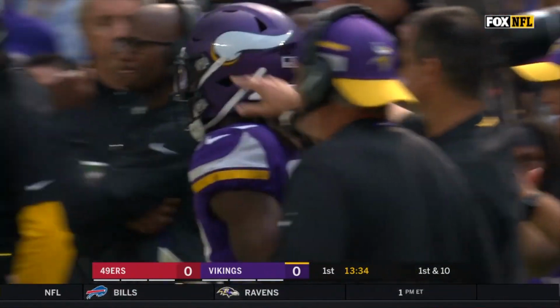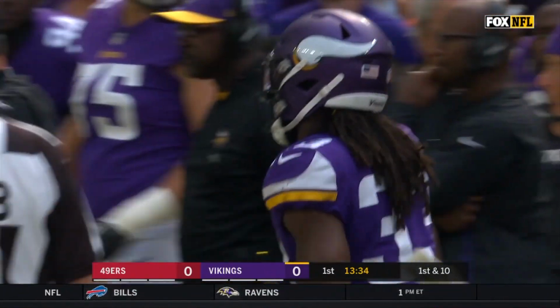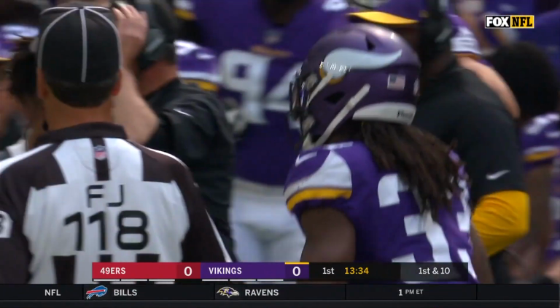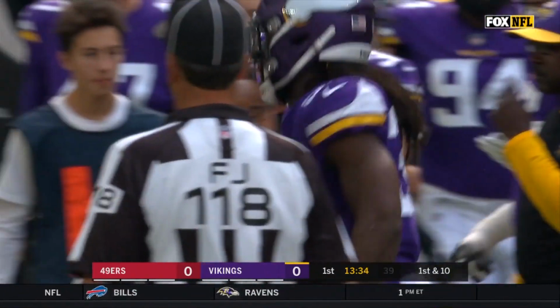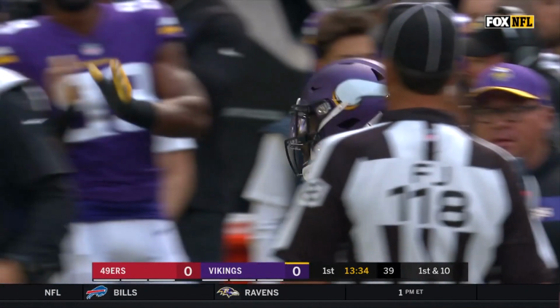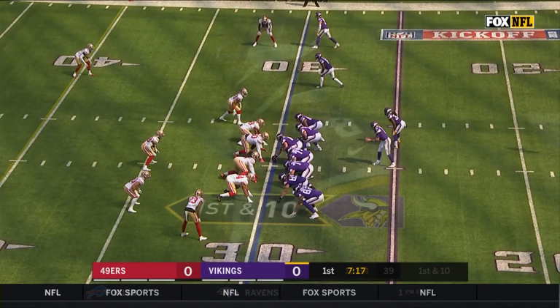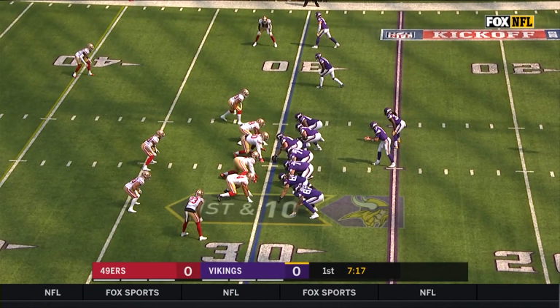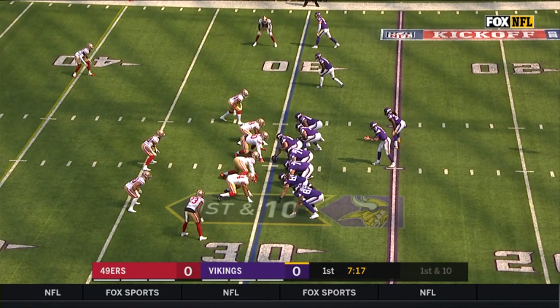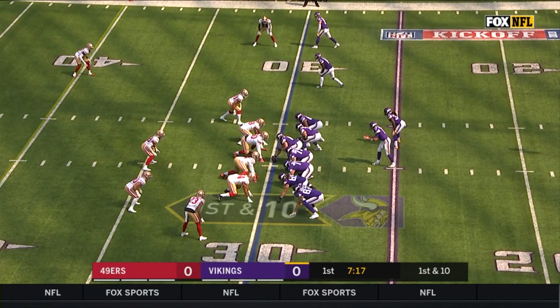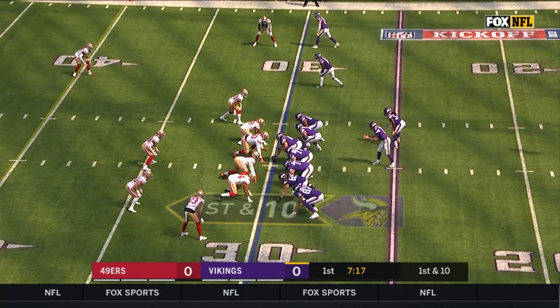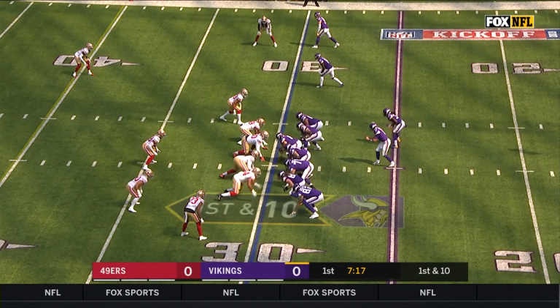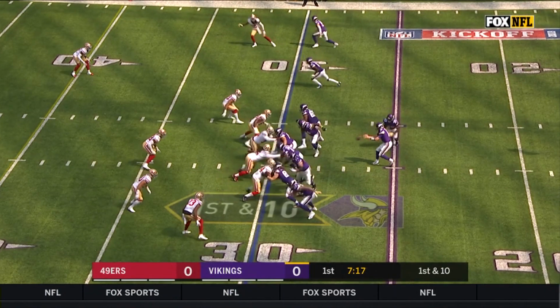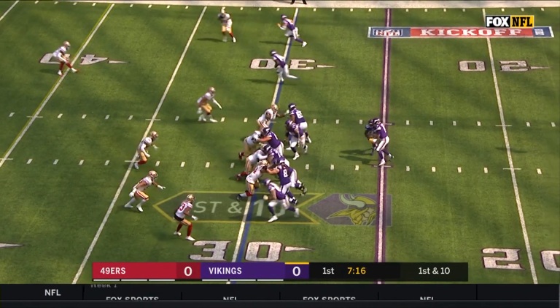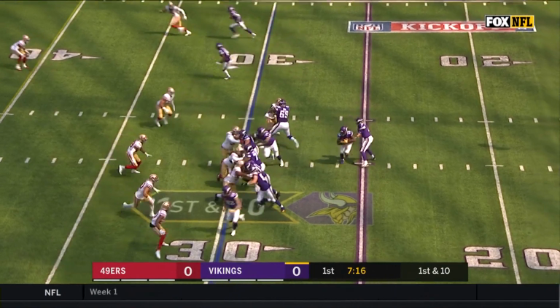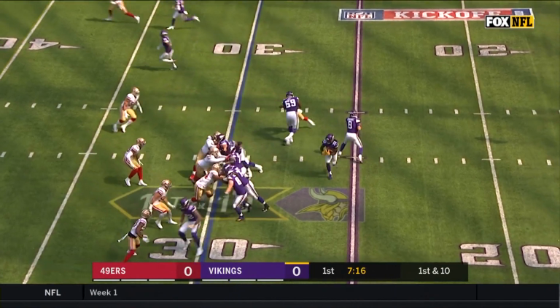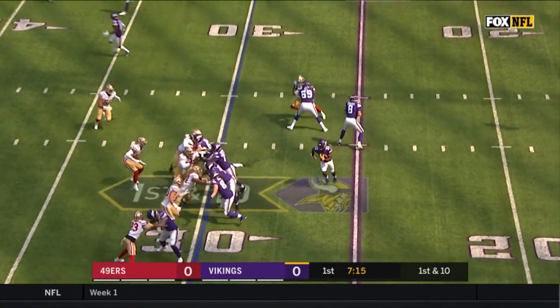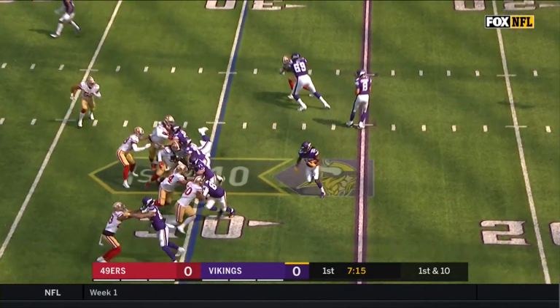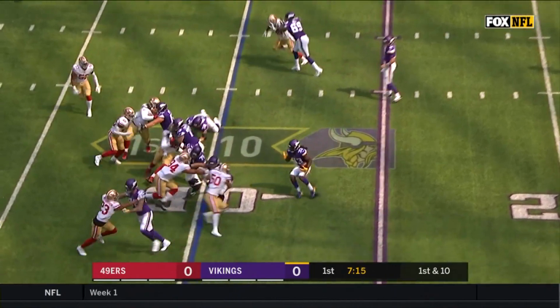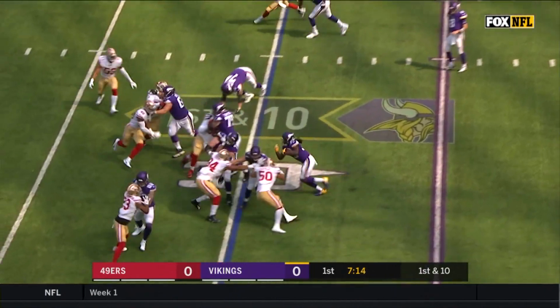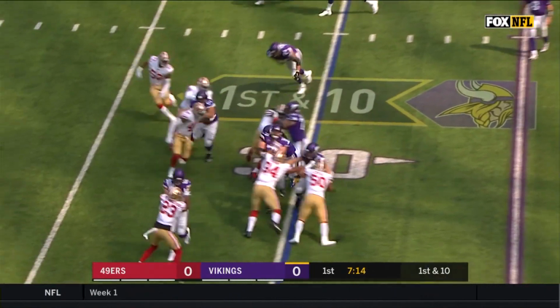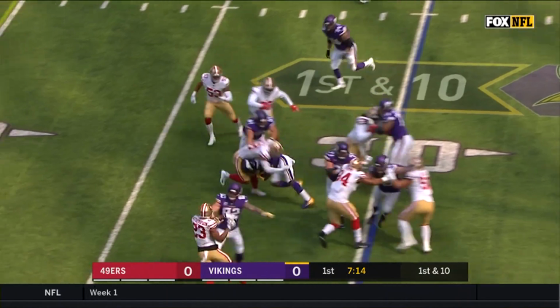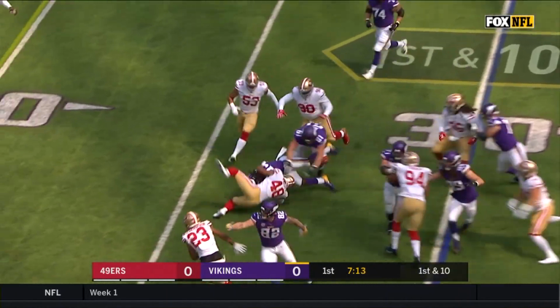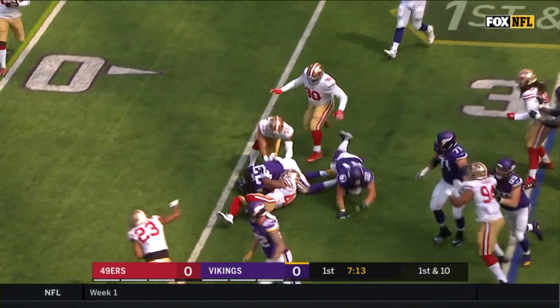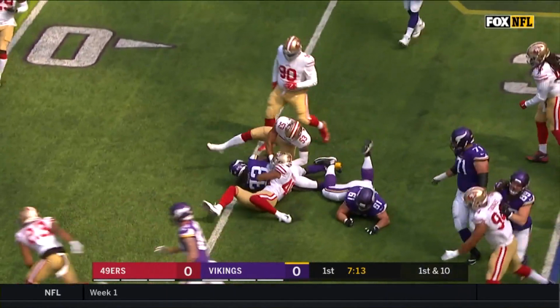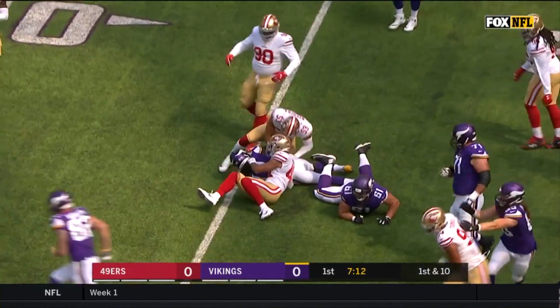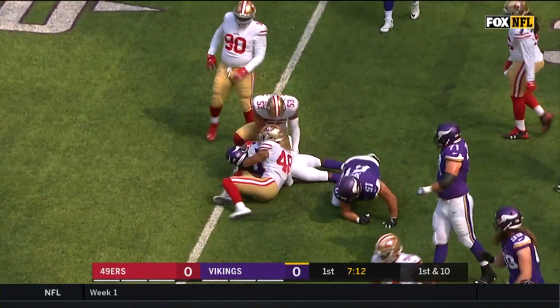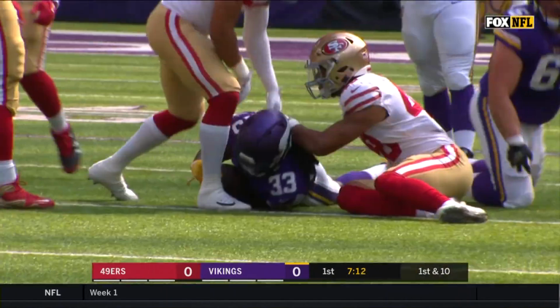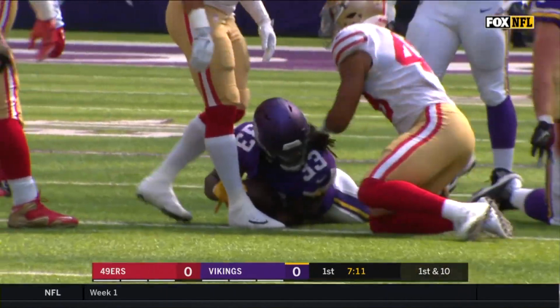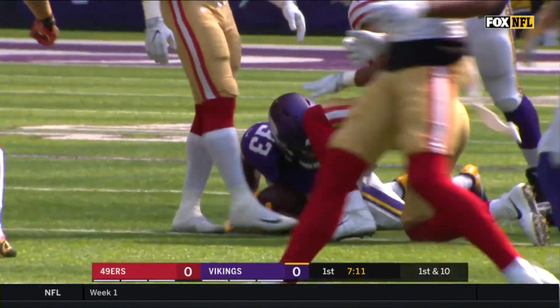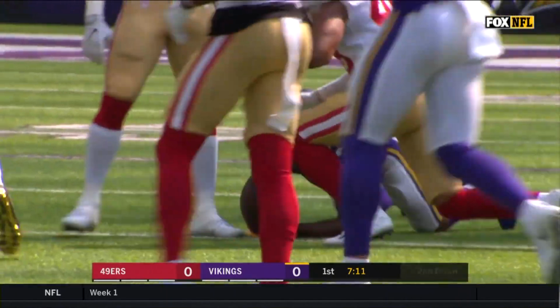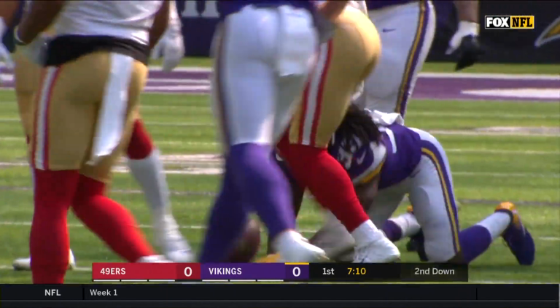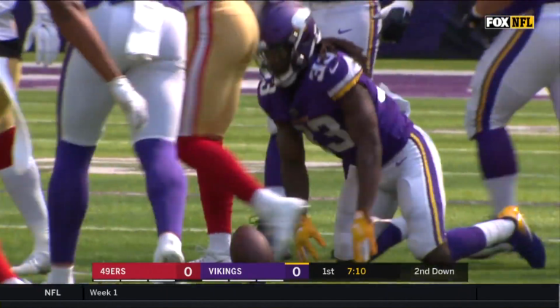Already heavy to Dalvin Cook. He's been in Philly, but he said this was the only place I was going to go, and here he is running this offense. Run heavy to Dalvin Cook, and this is no surprise, Charles.